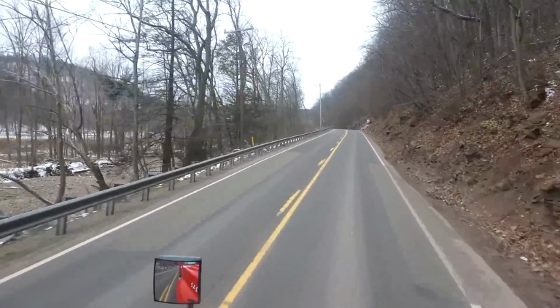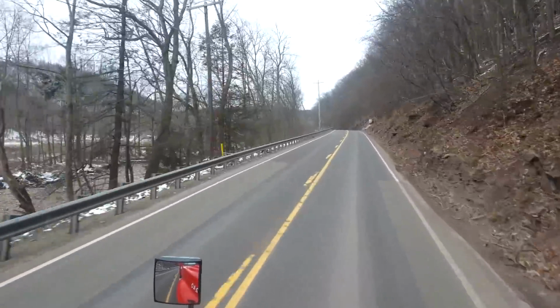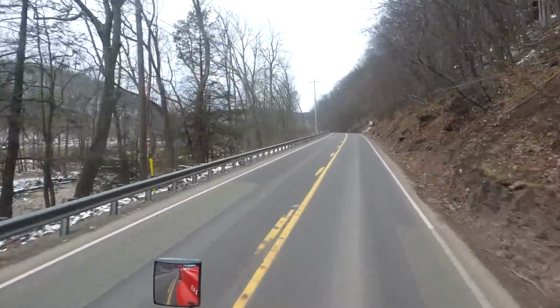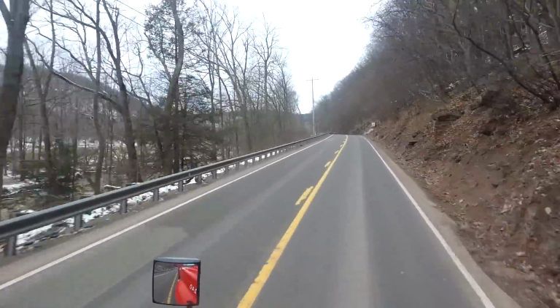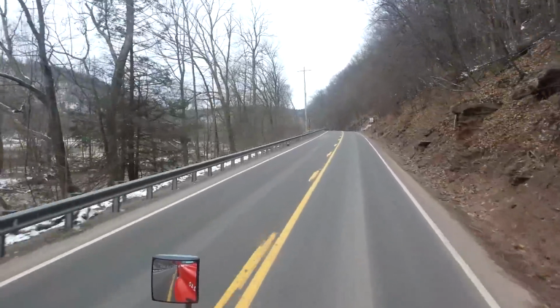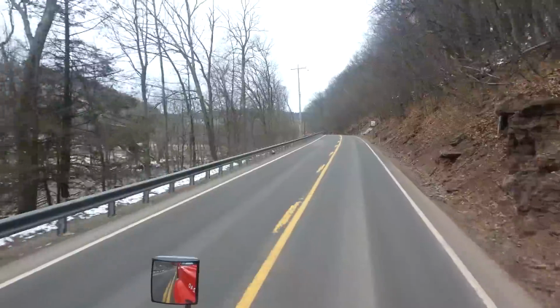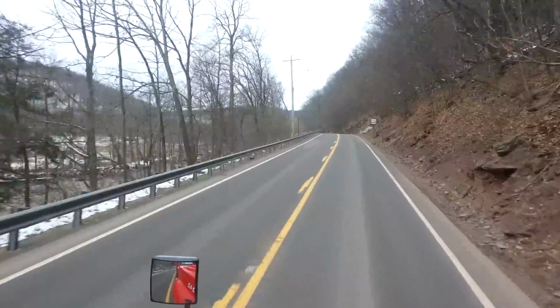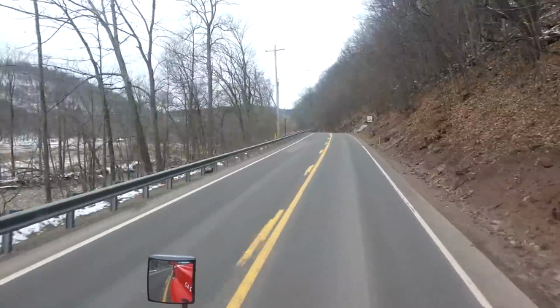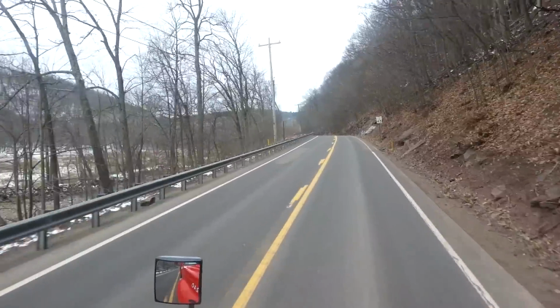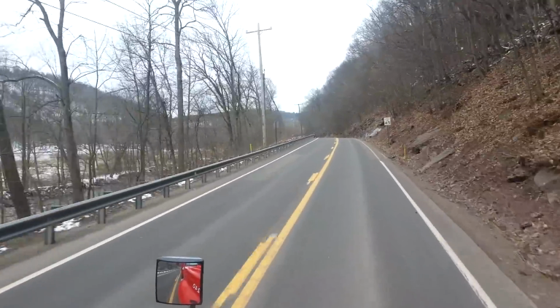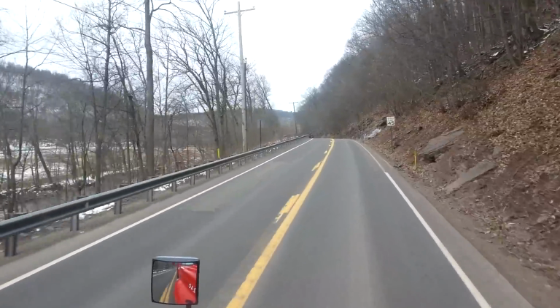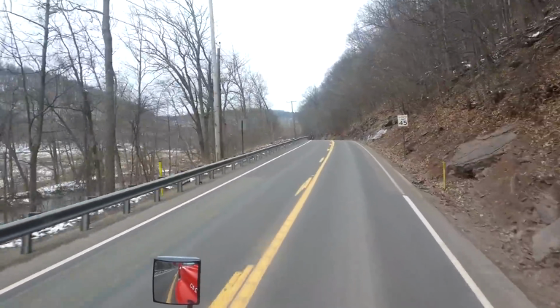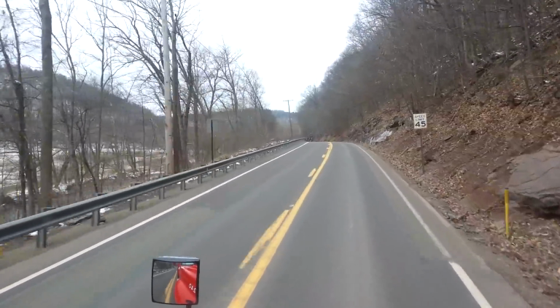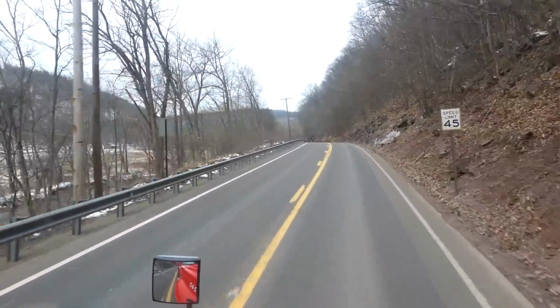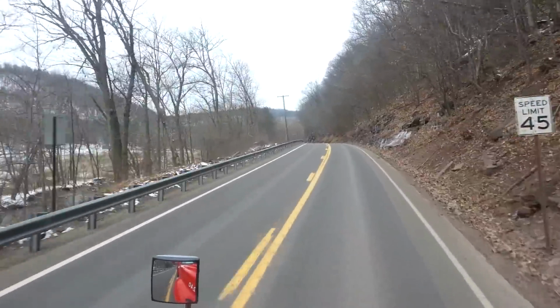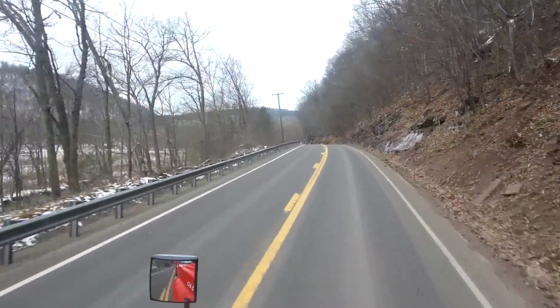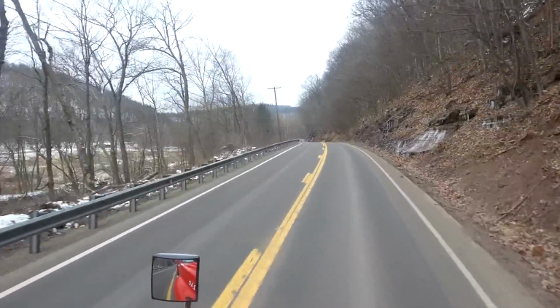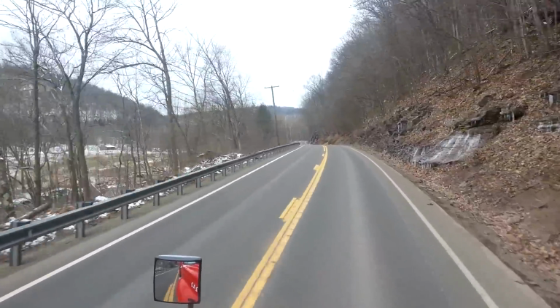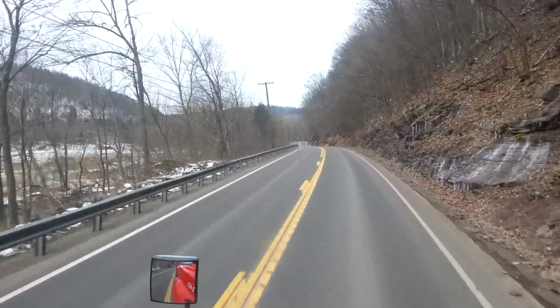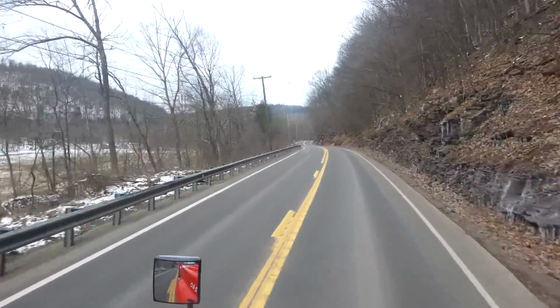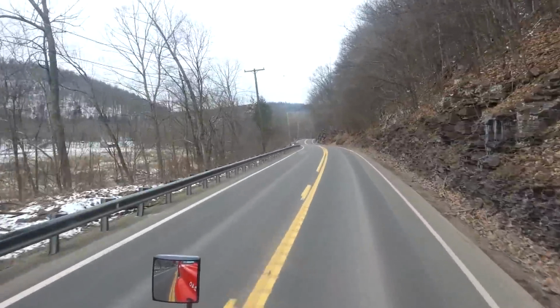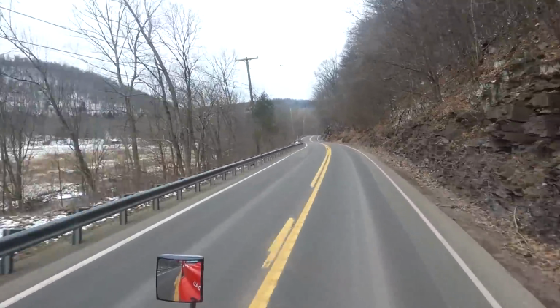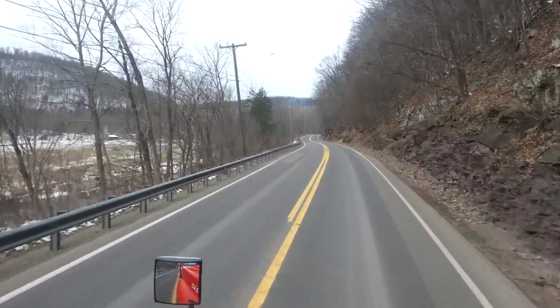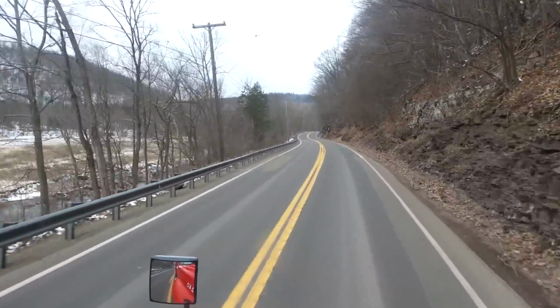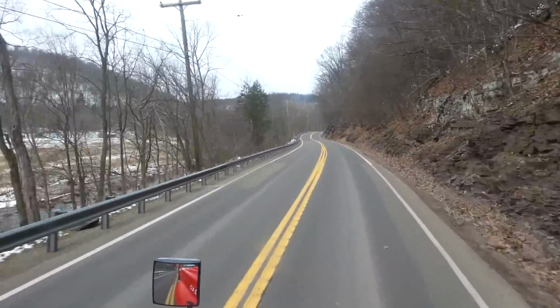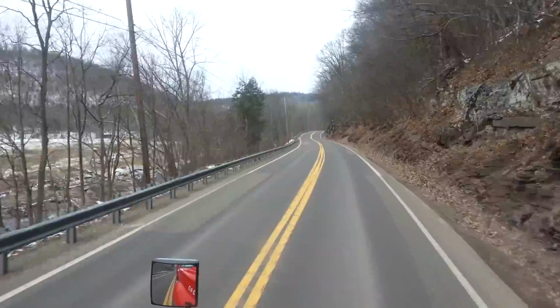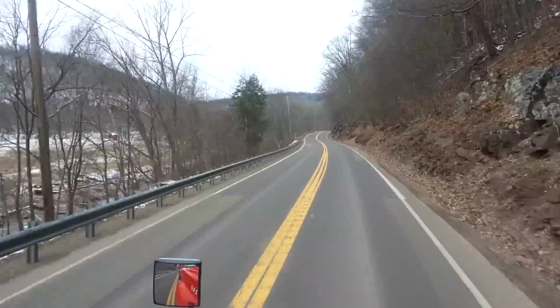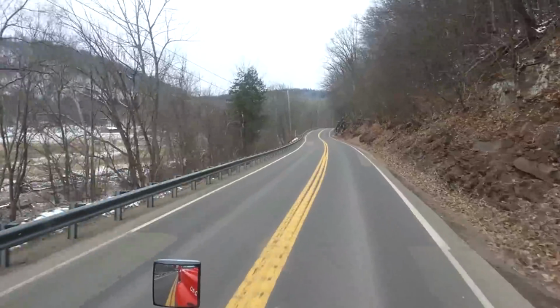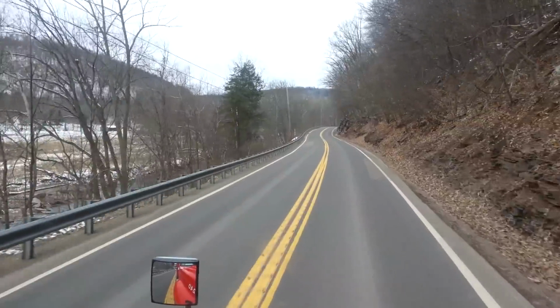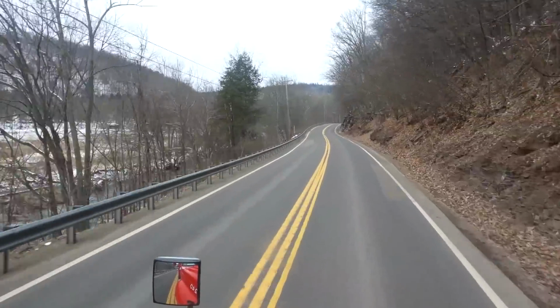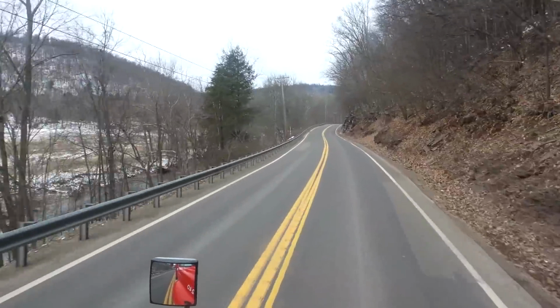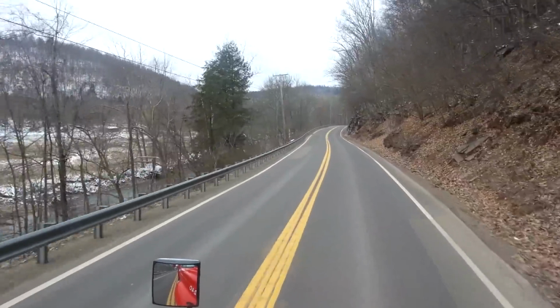Parts of it the speed limit is 45, the most curvy parts of it. But it's actually quite a busy road.